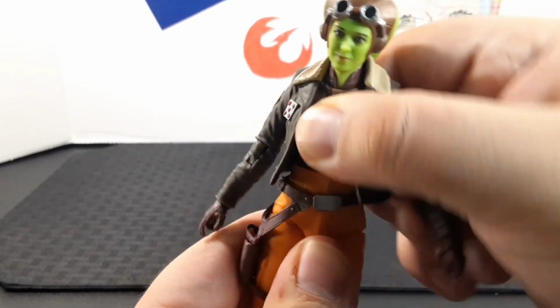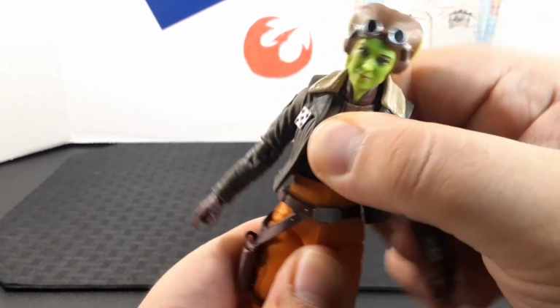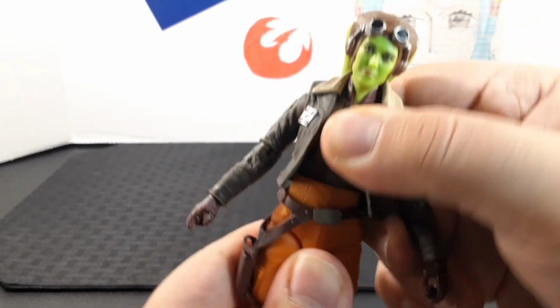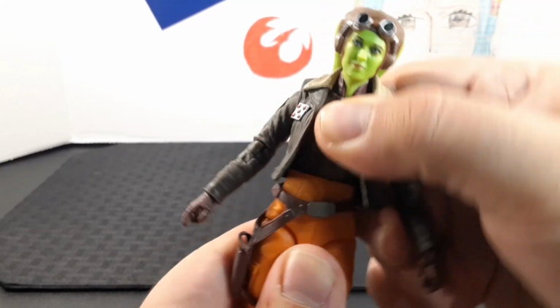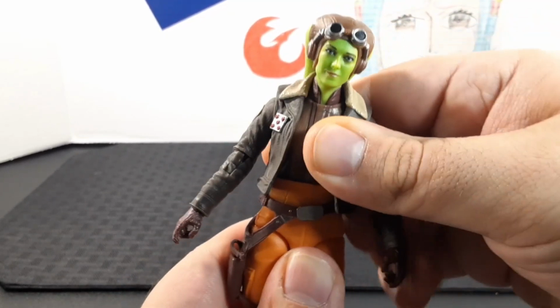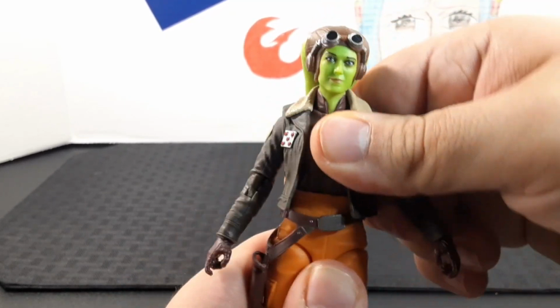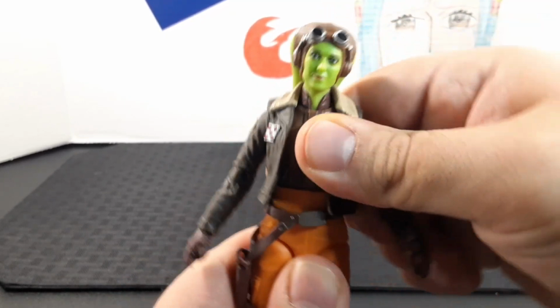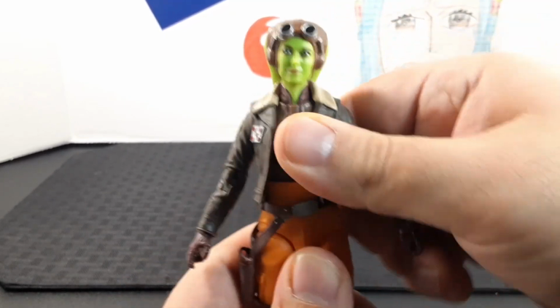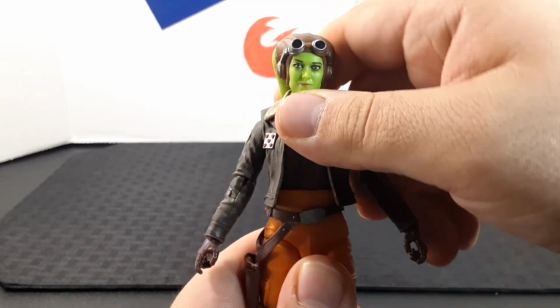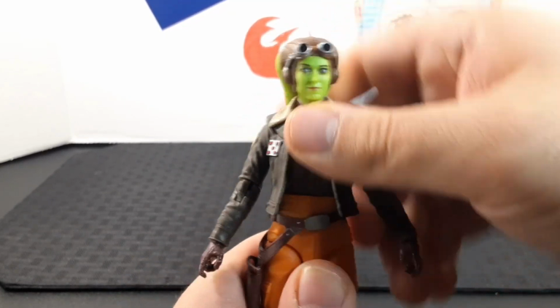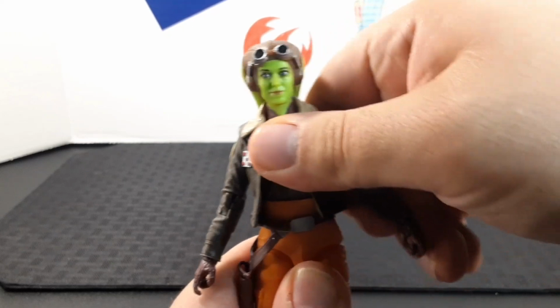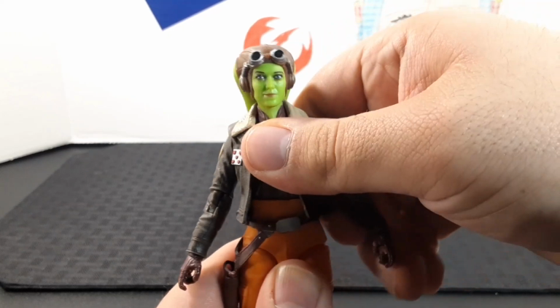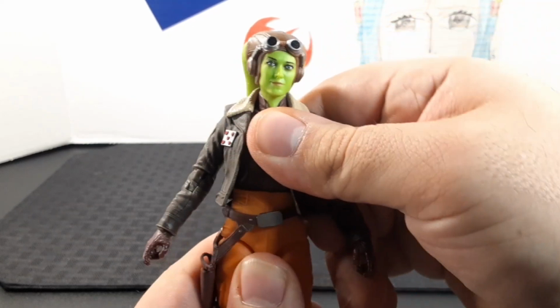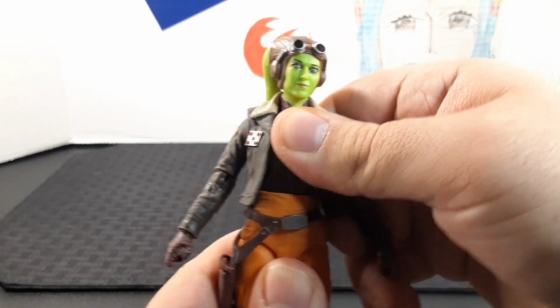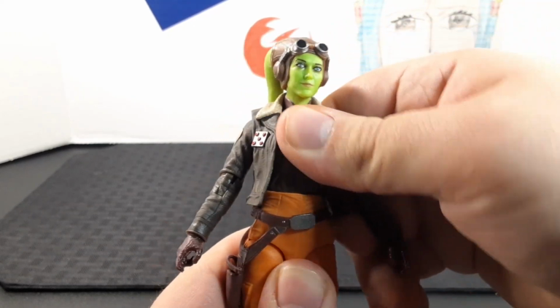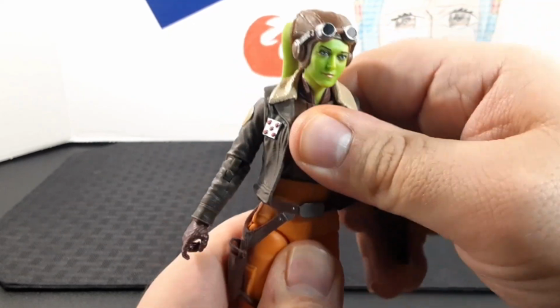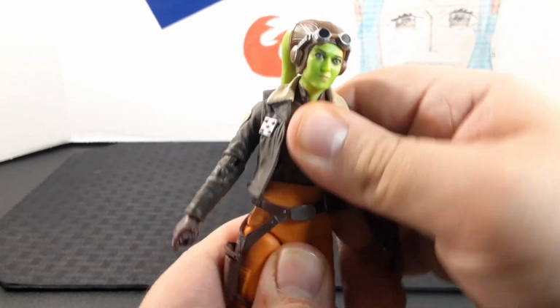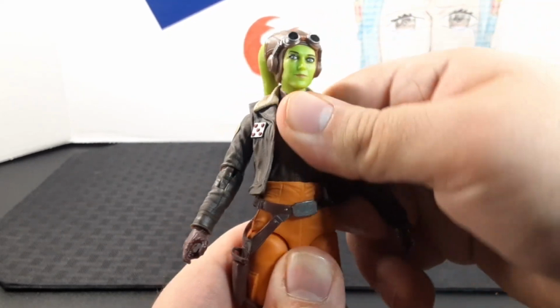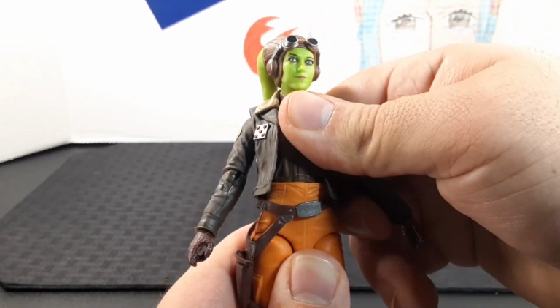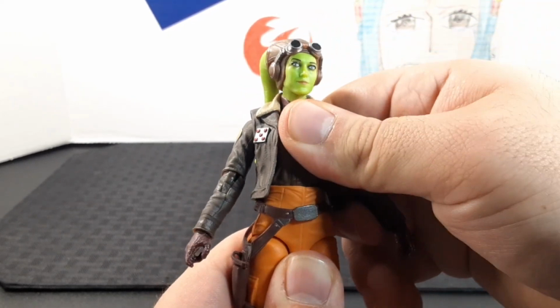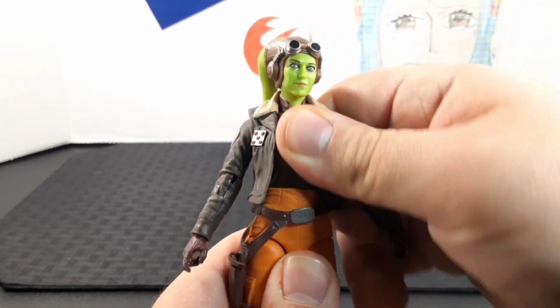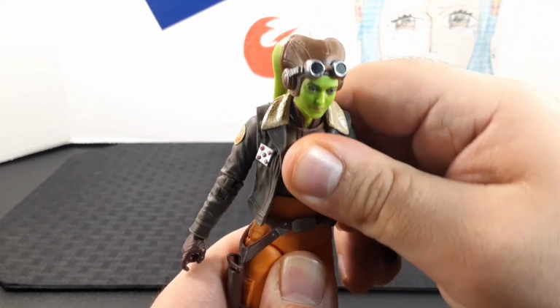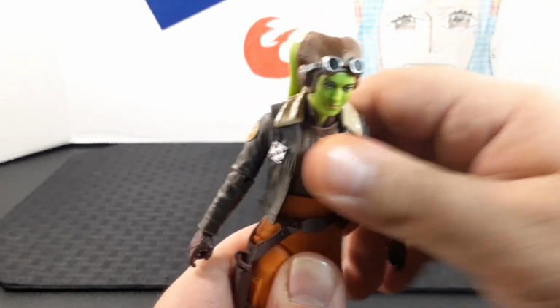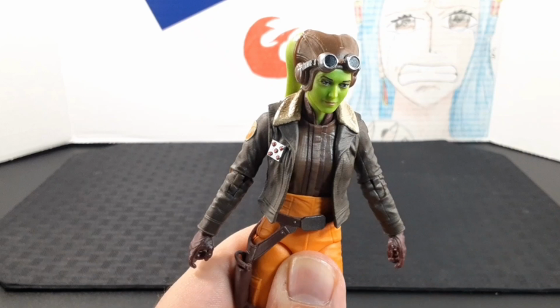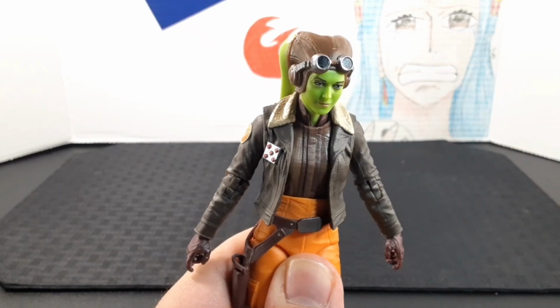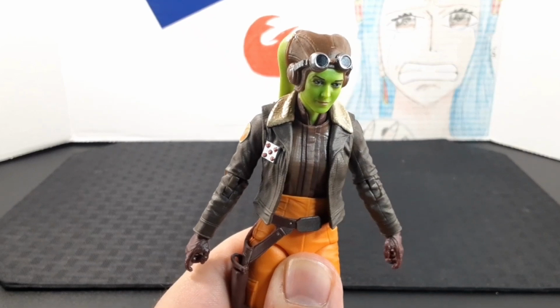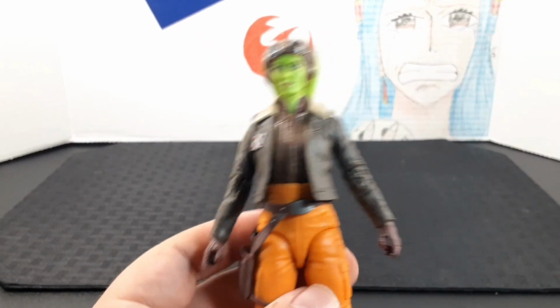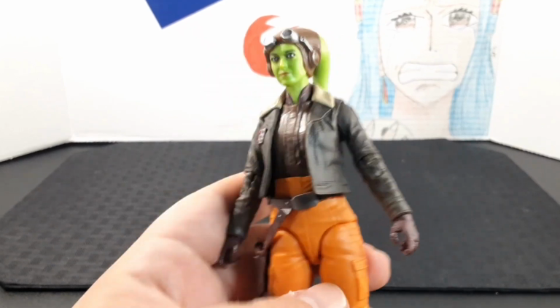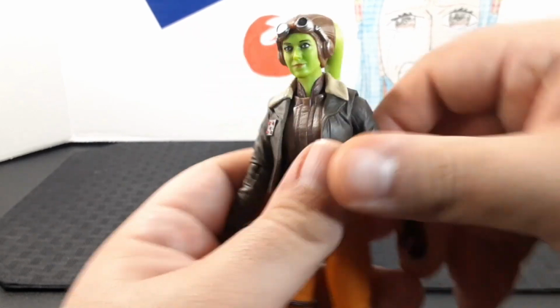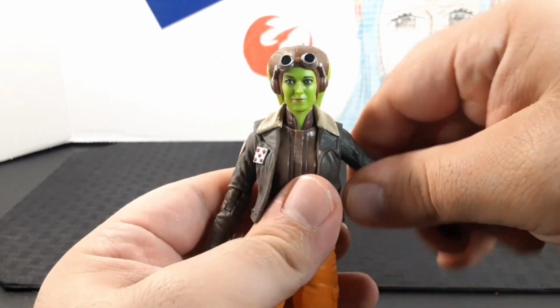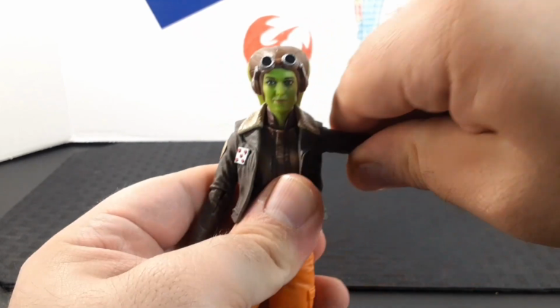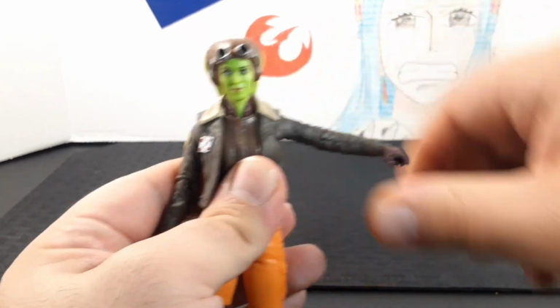She does have a ball joint at the torso, though it's a little bit stiff — you may need to work with it a bit. It goes side to side as well as back and forward.